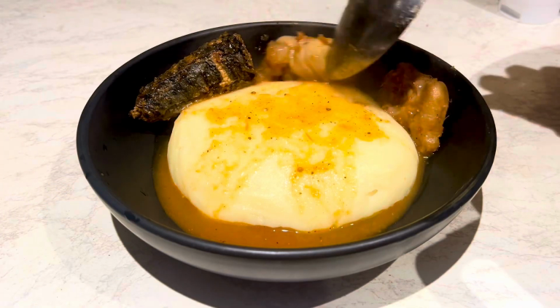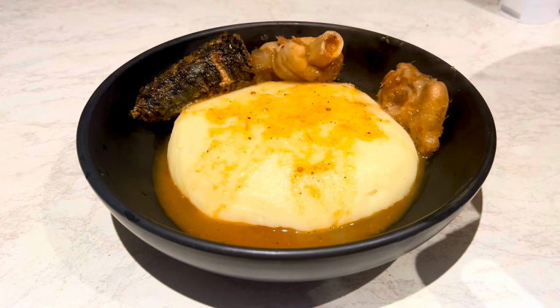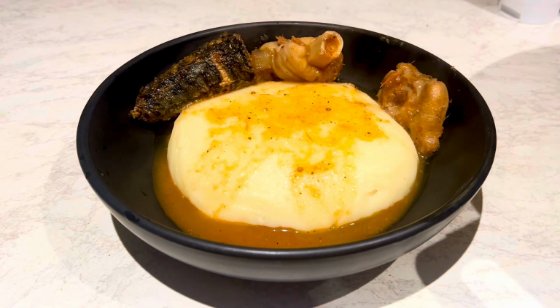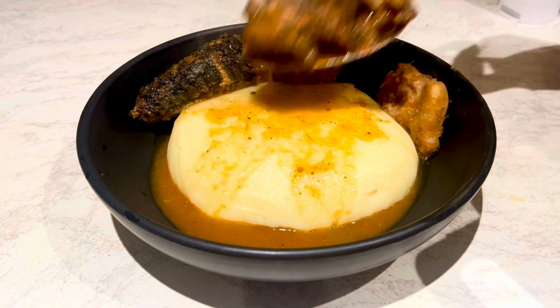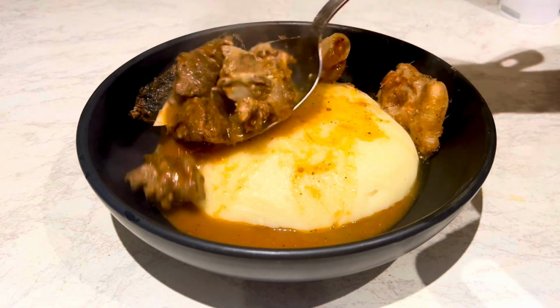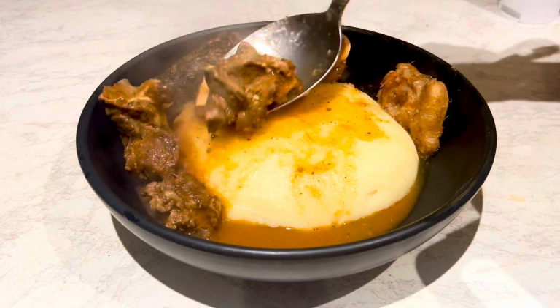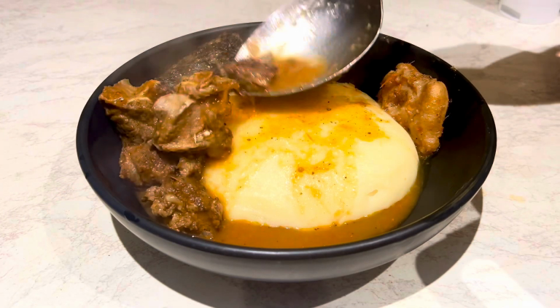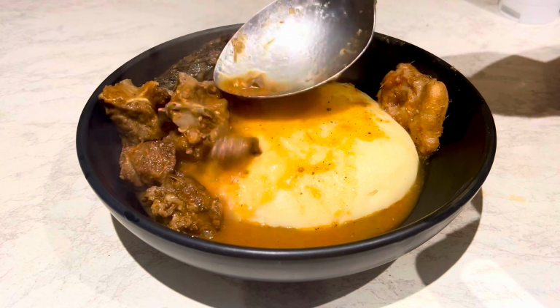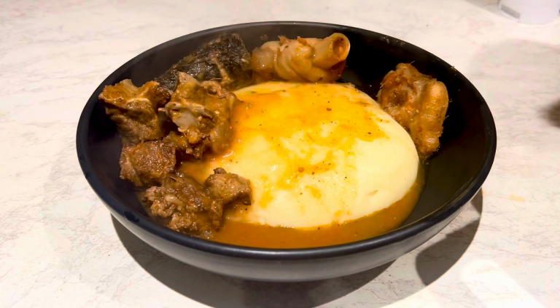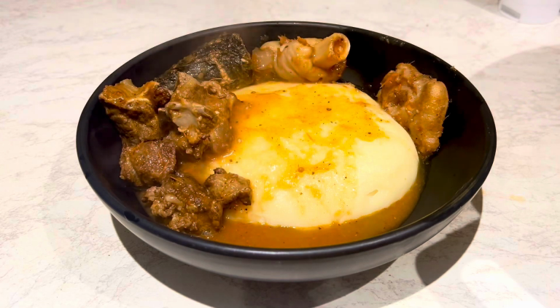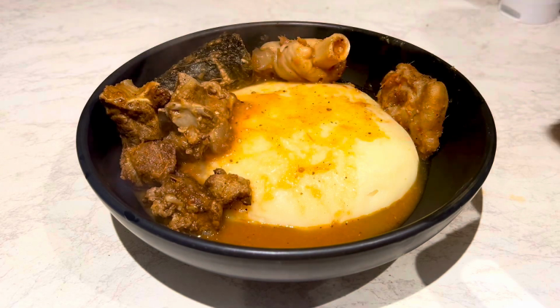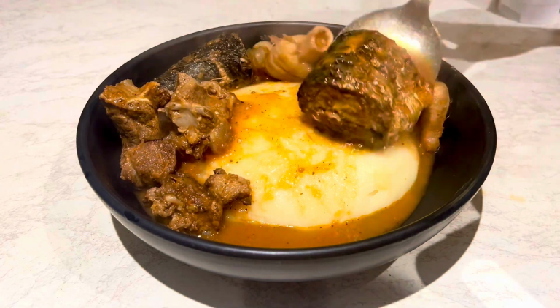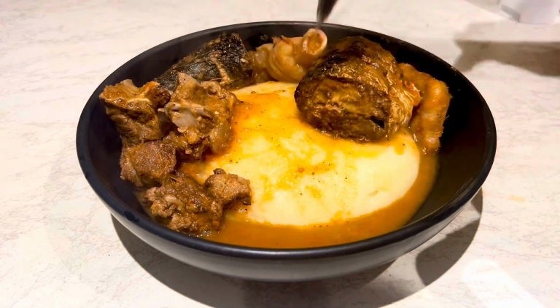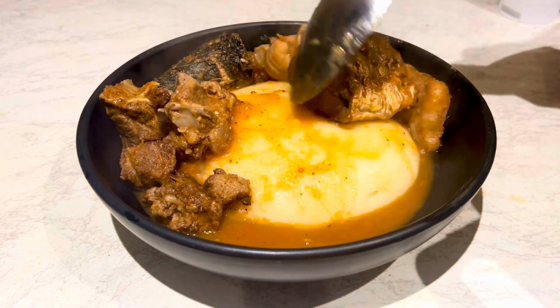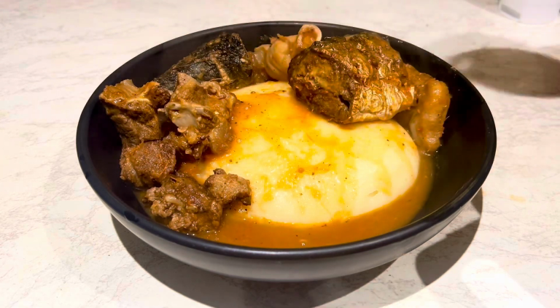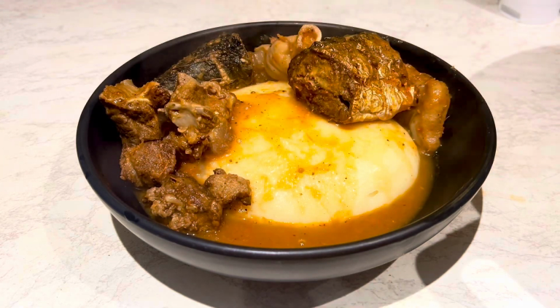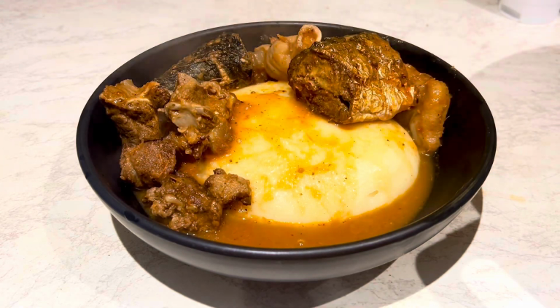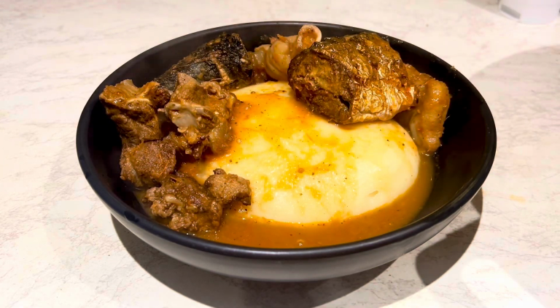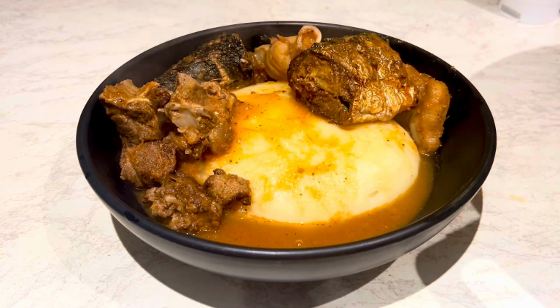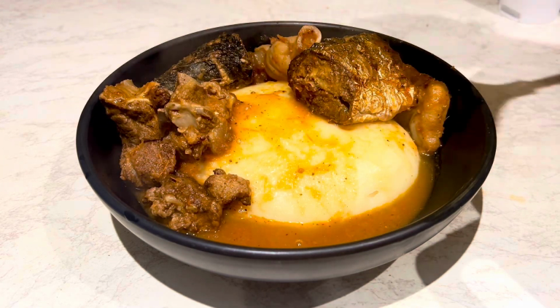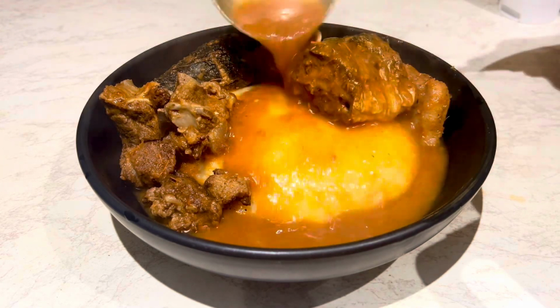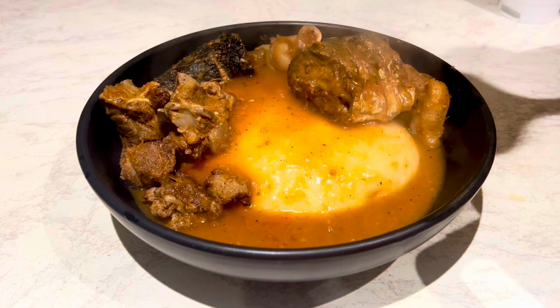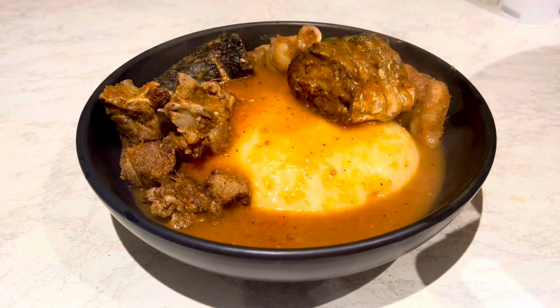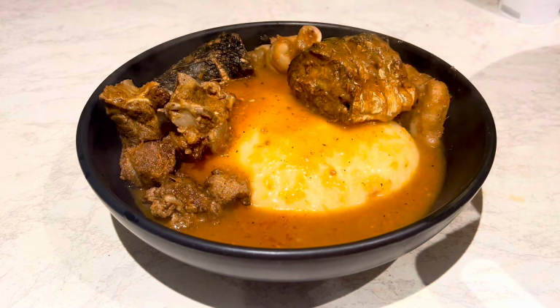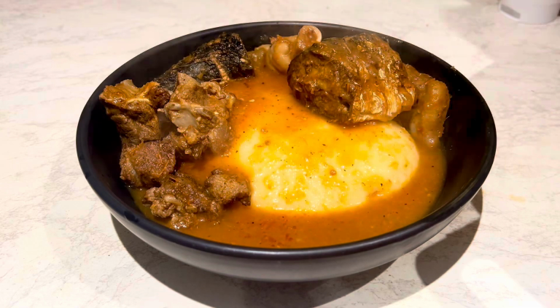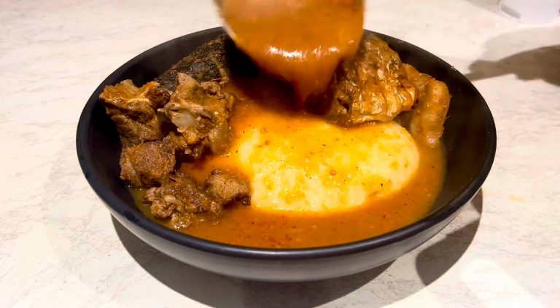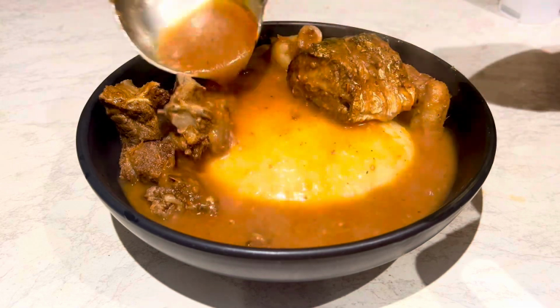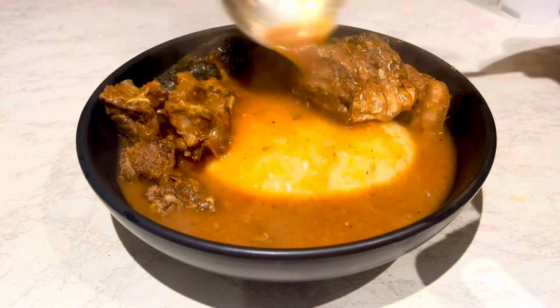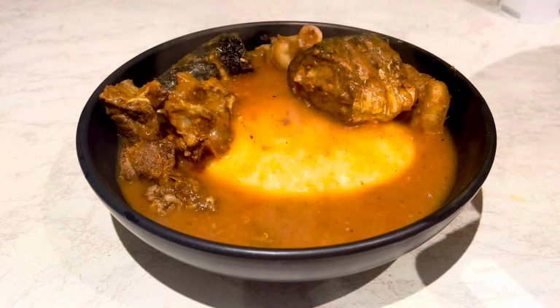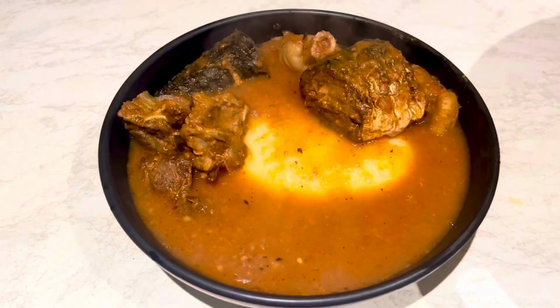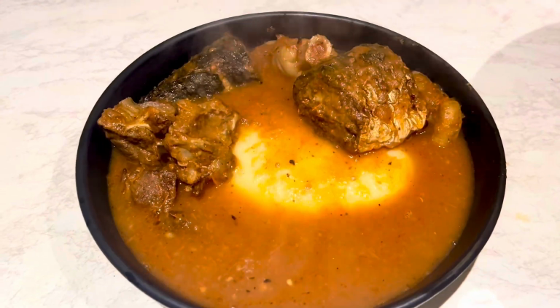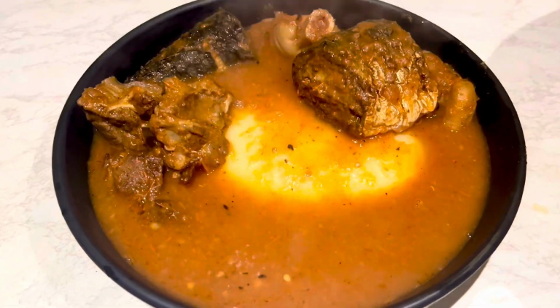Come along with me and let's do this. As you can see it looks delicious — I tell you, you have to do this, you have to try this recipe and thank me later.